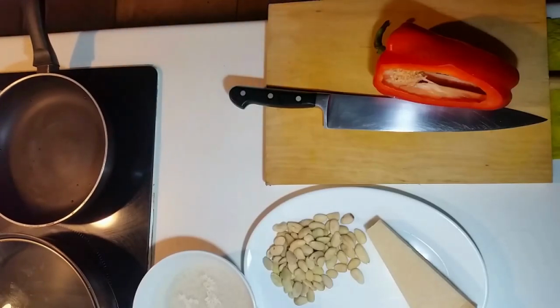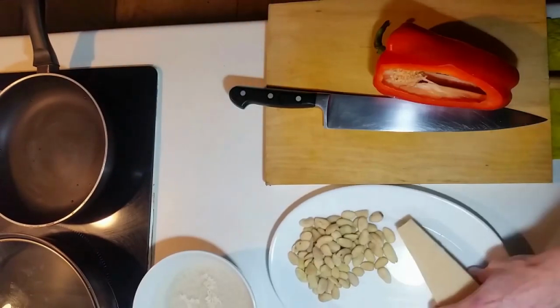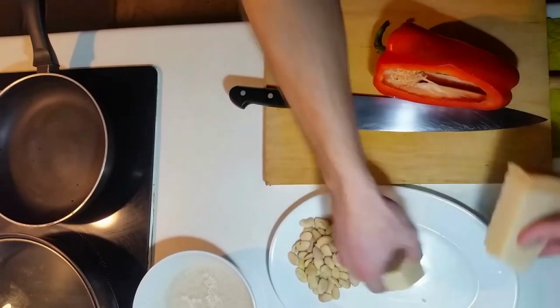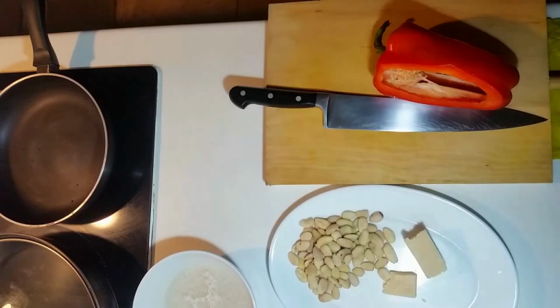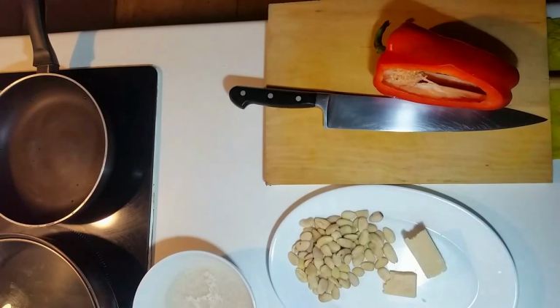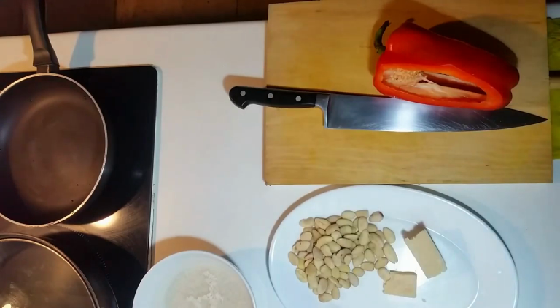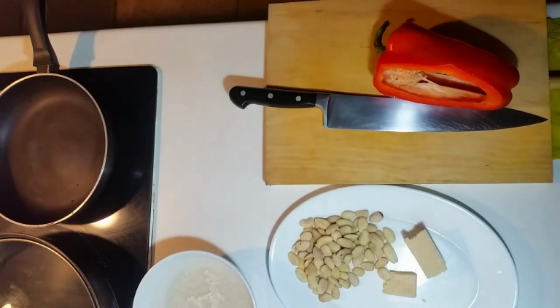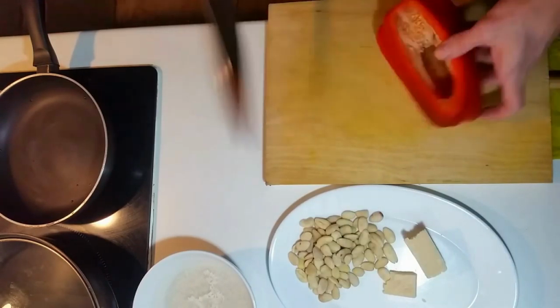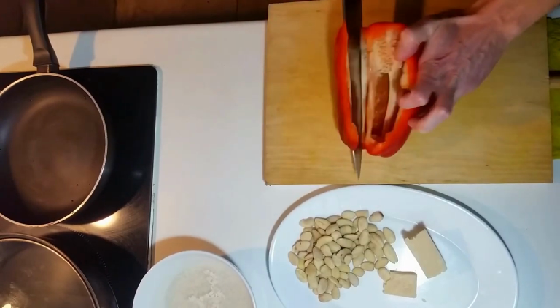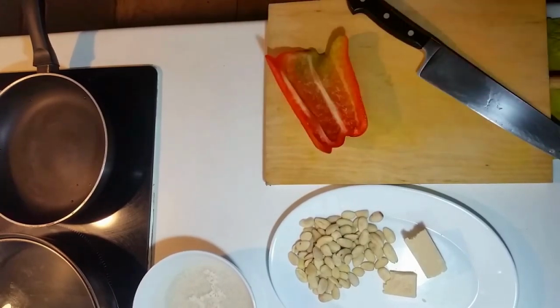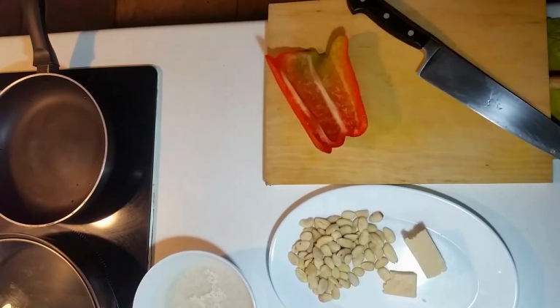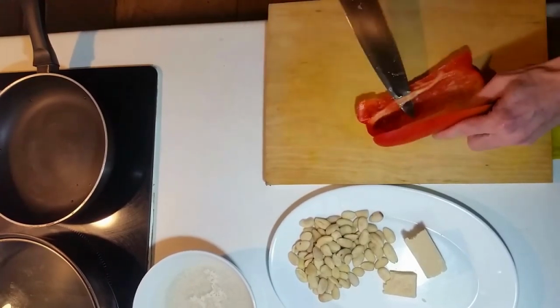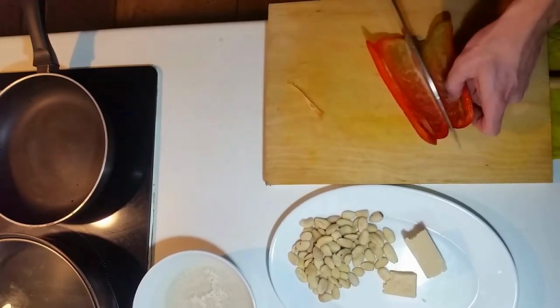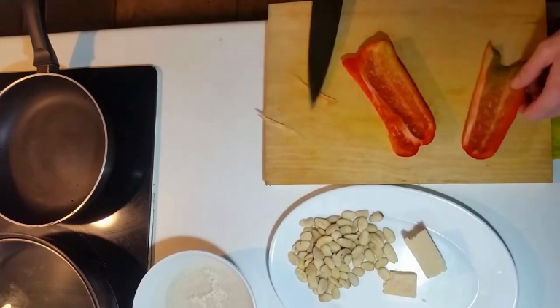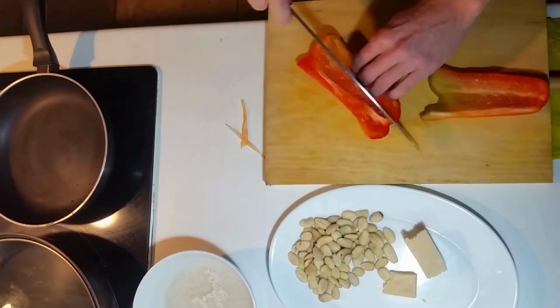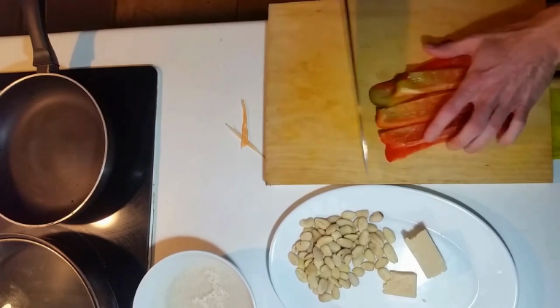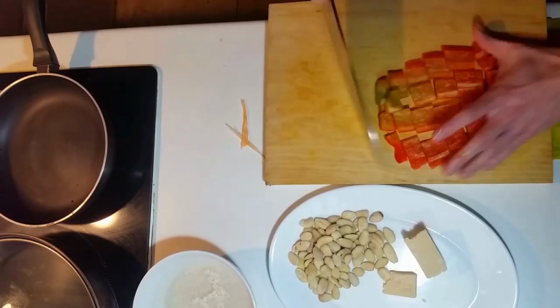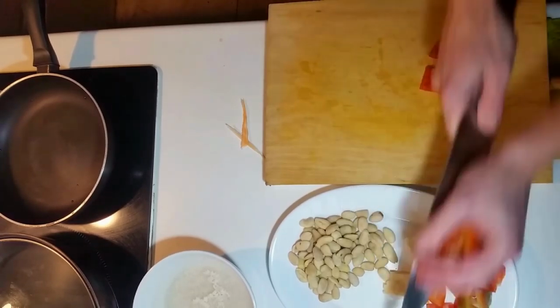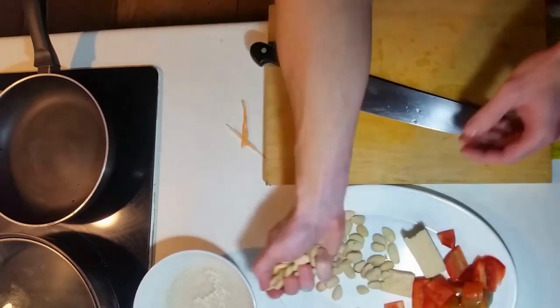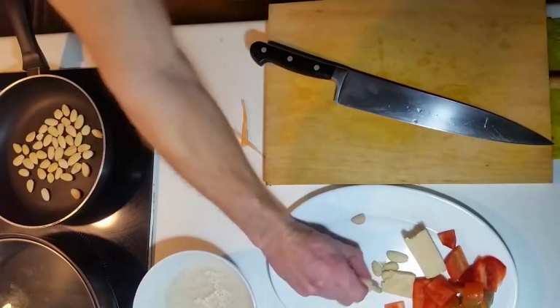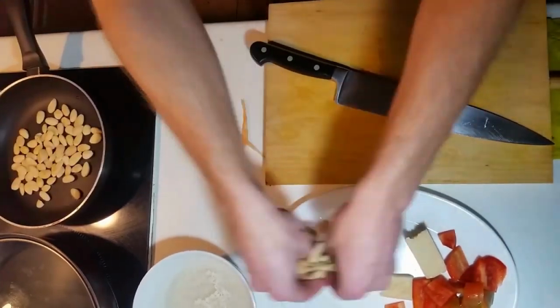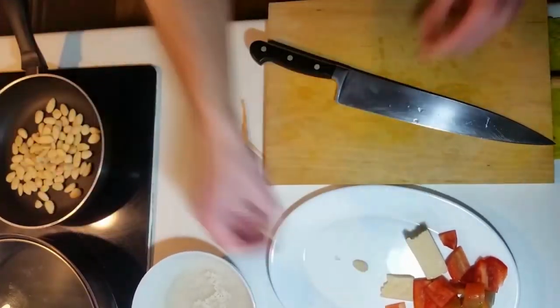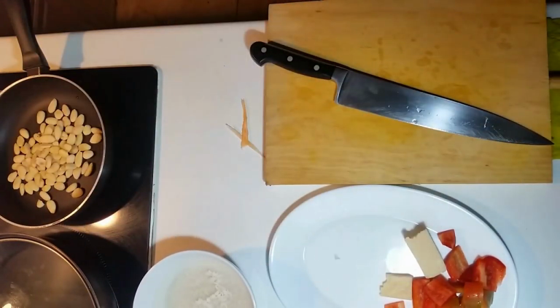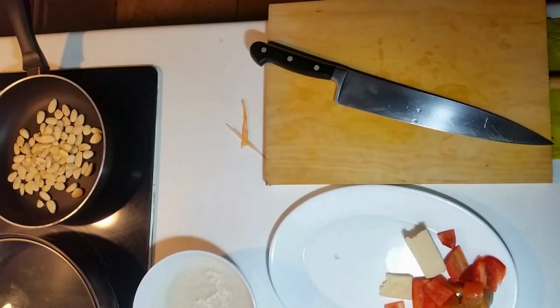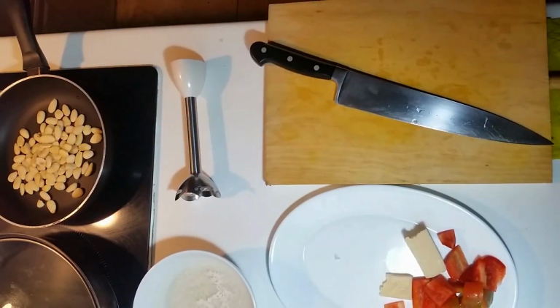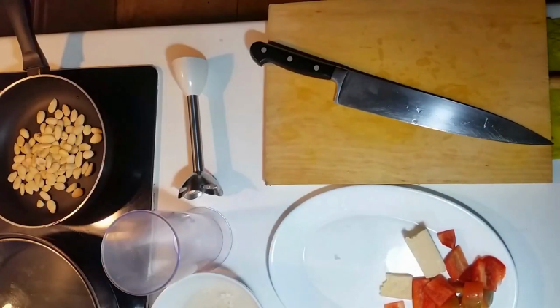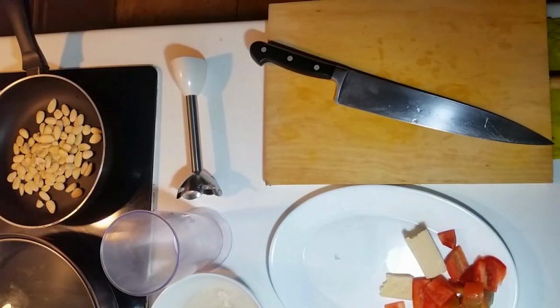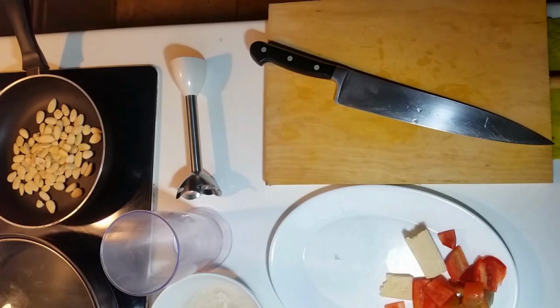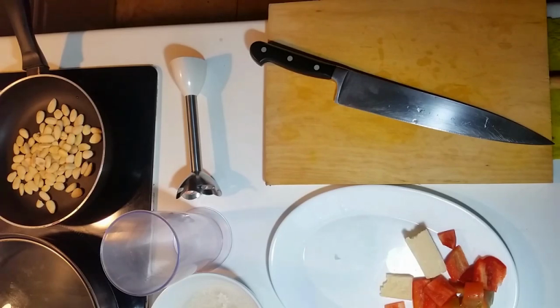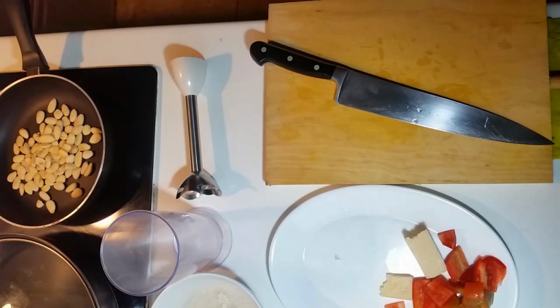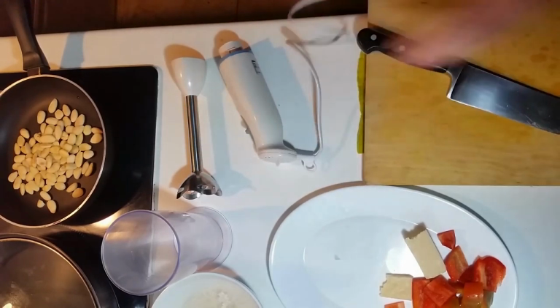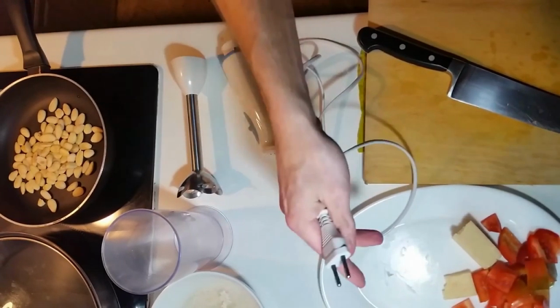First, I'm just separating off the parmesan I want, chopping off the bit of pepper I want, and just chopping it roughly to get ready to blend. I'm going to toast the almonds, and keep turning them to make sure they don't burn on one side.